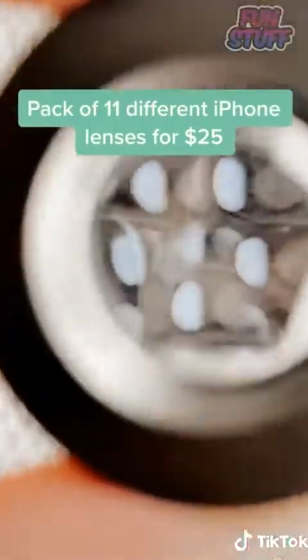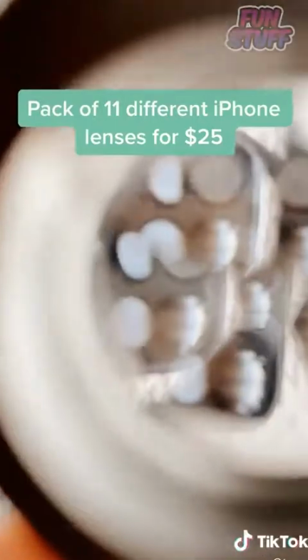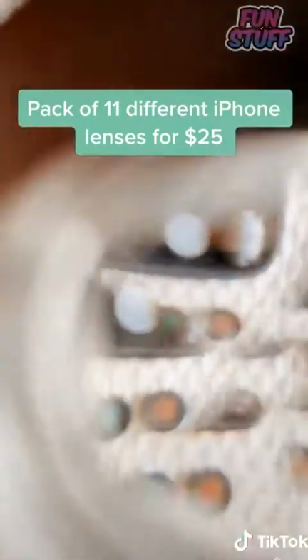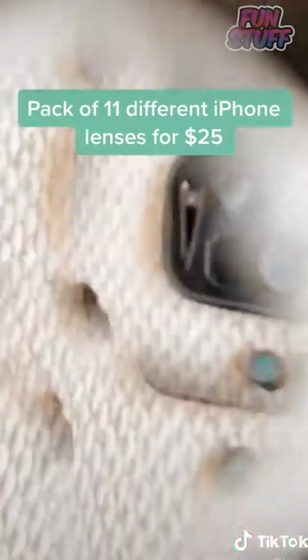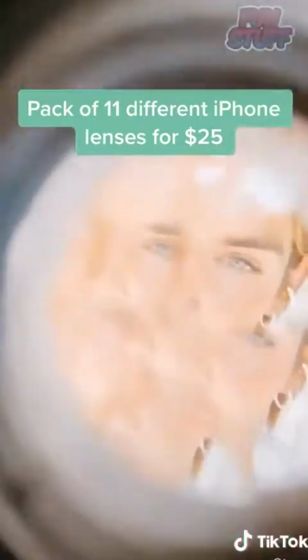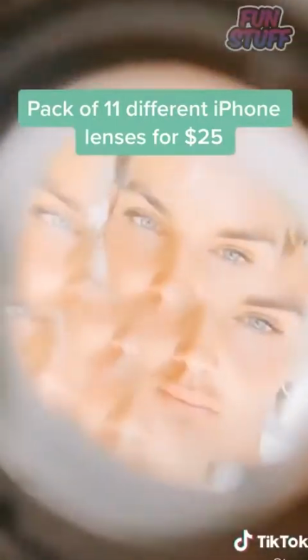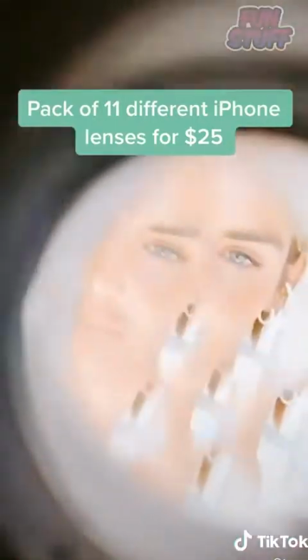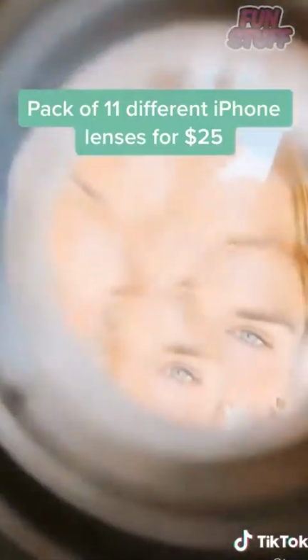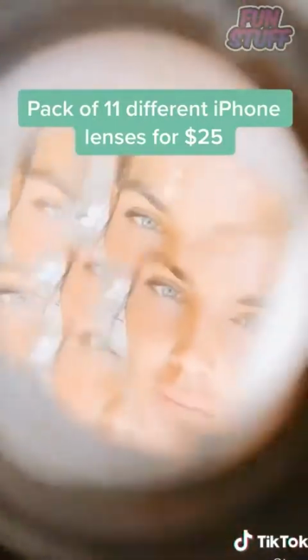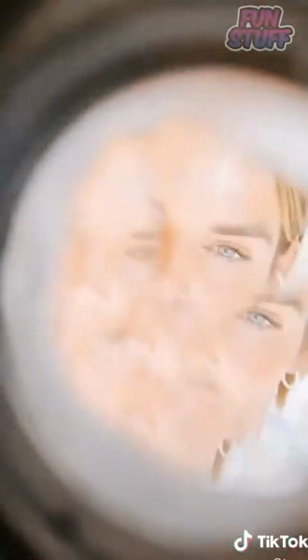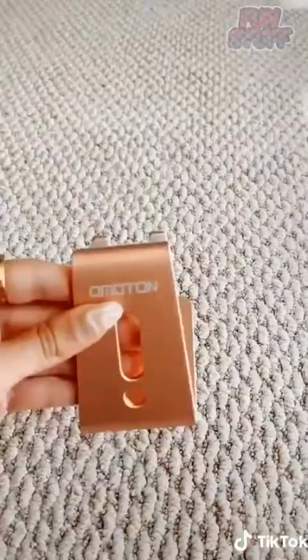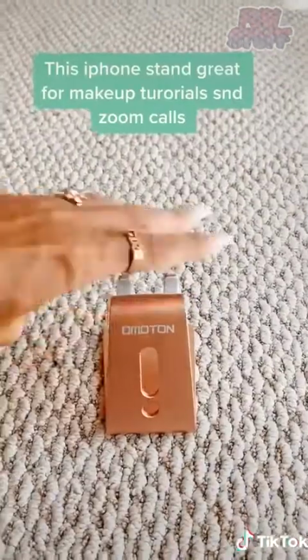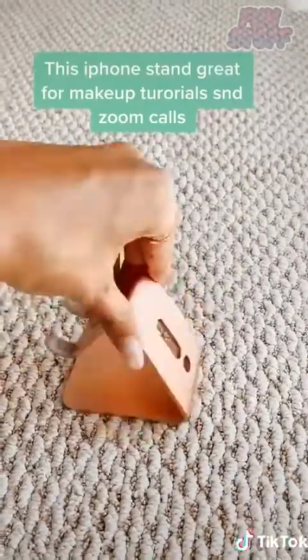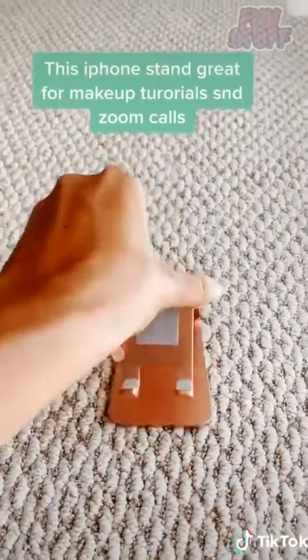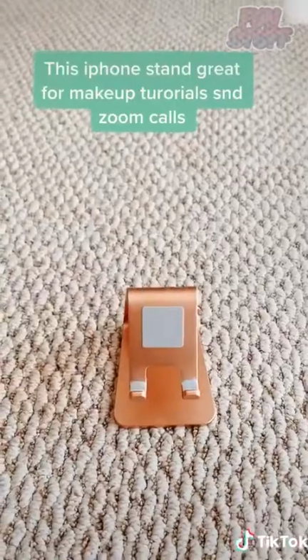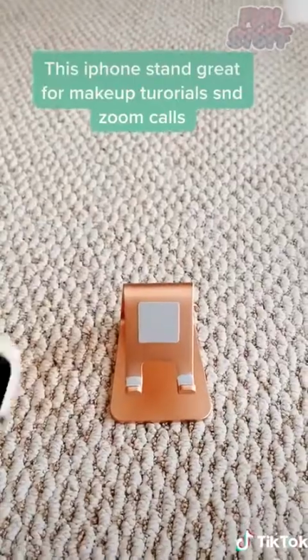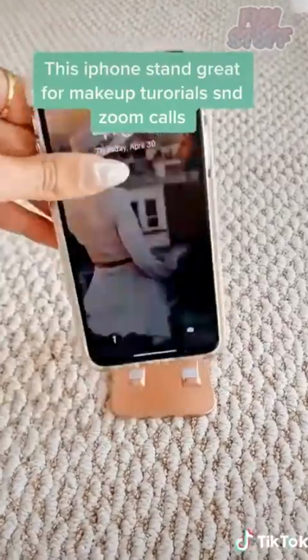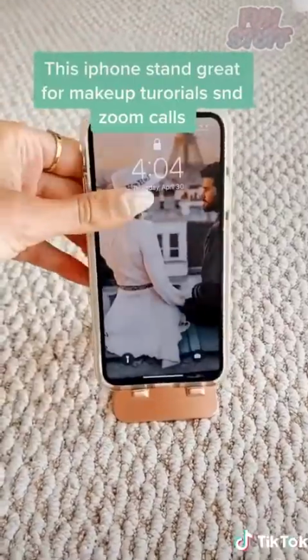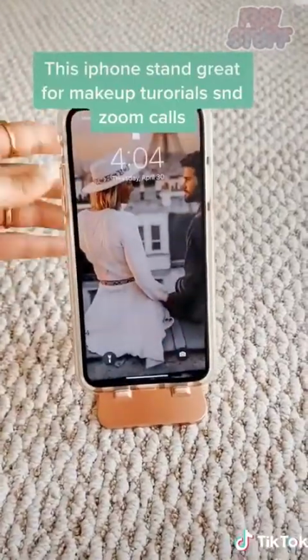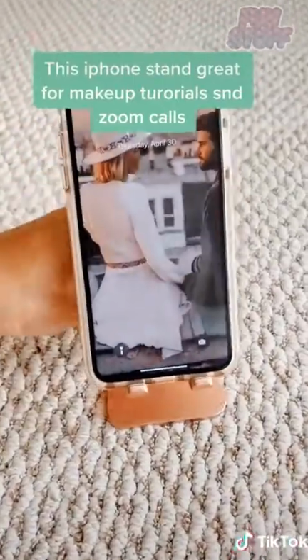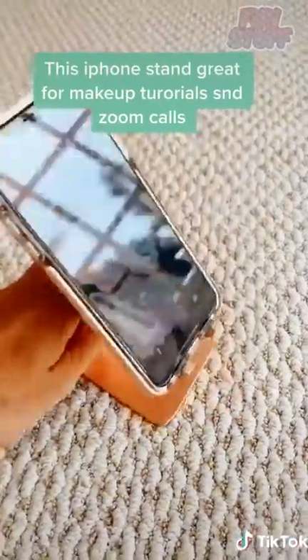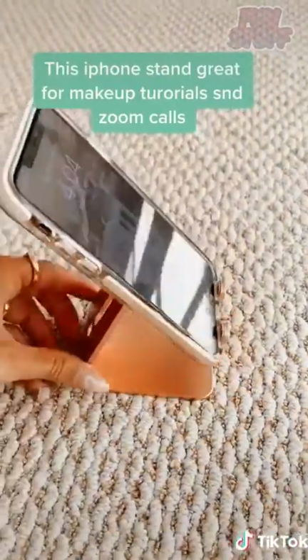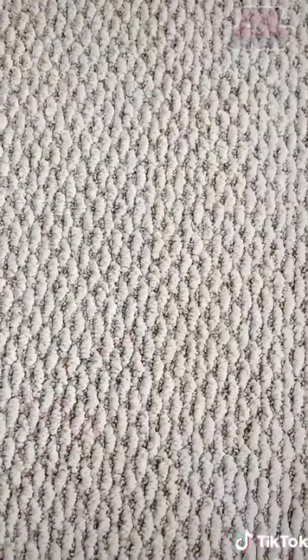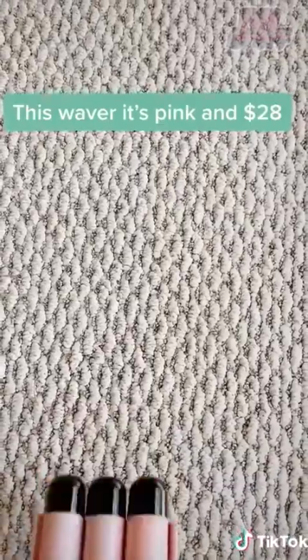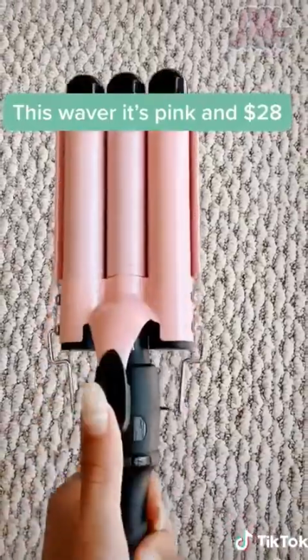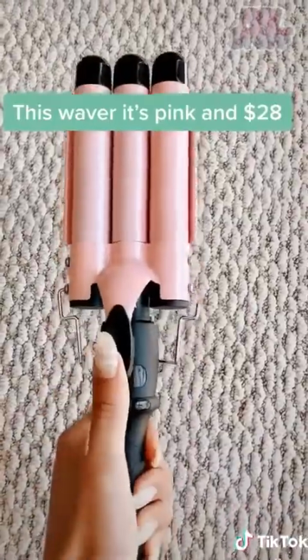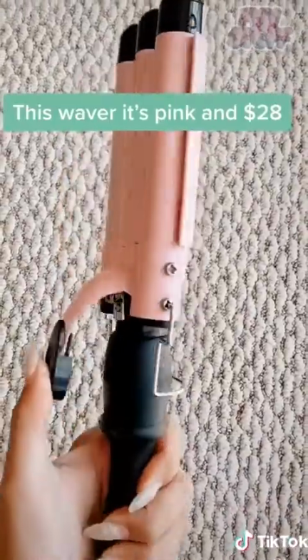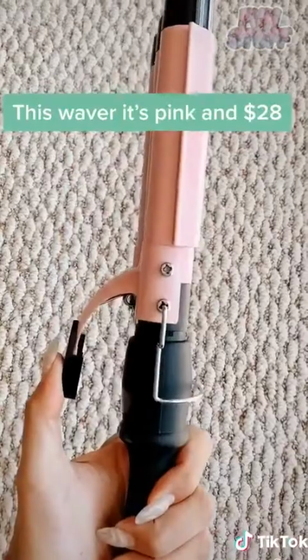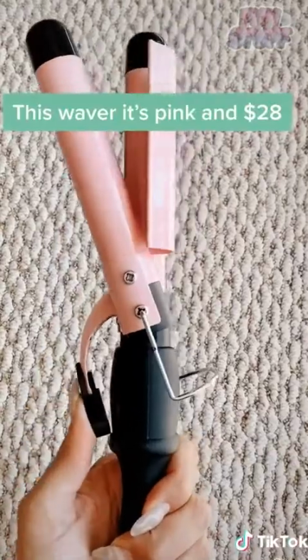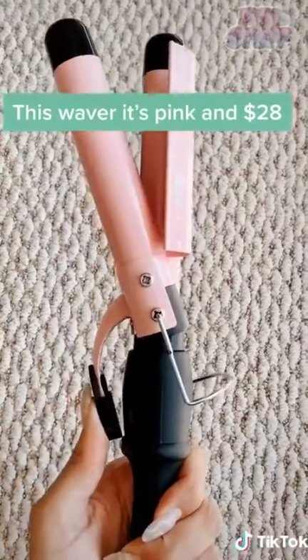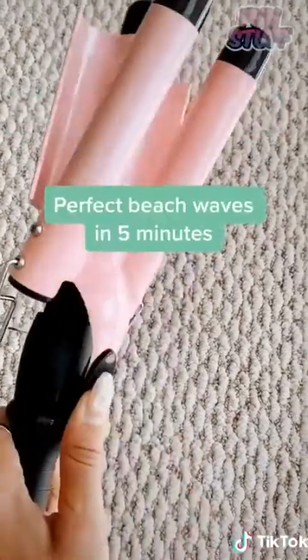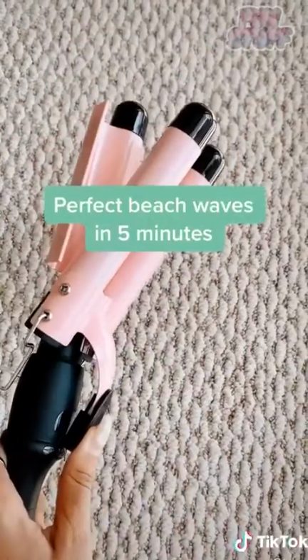This iPhone stand — great for makeup tutorials and Zoom calls. And this waver — it's pink and gives you beach waves in five minutes.